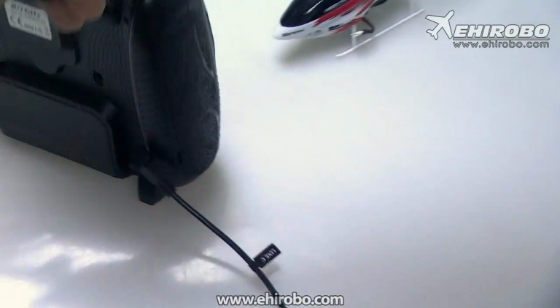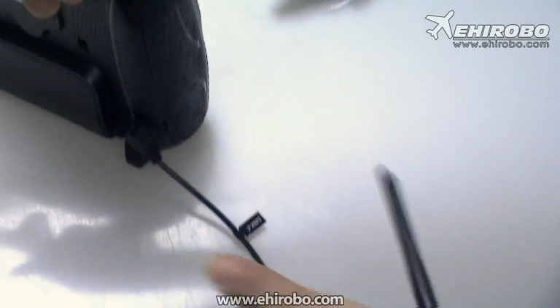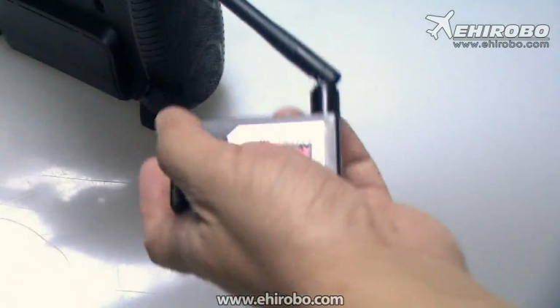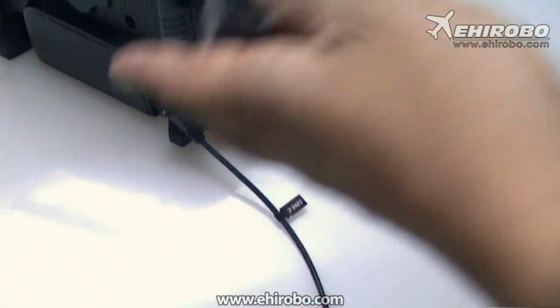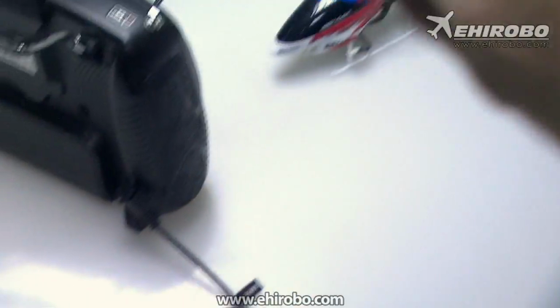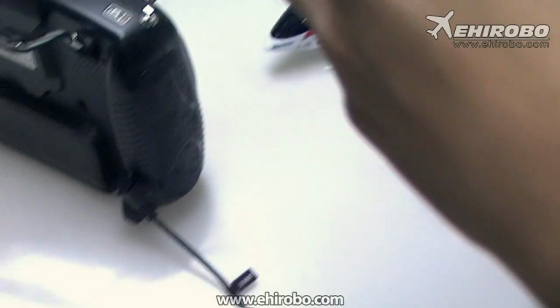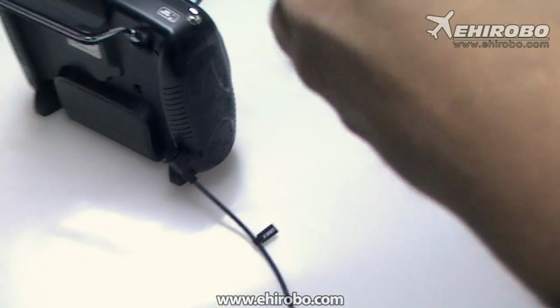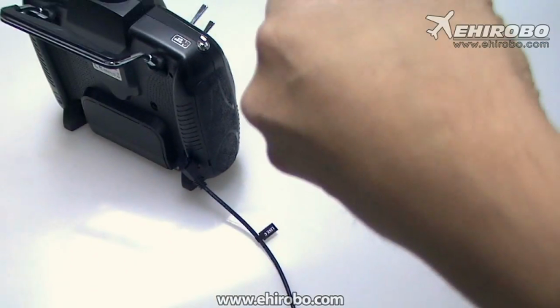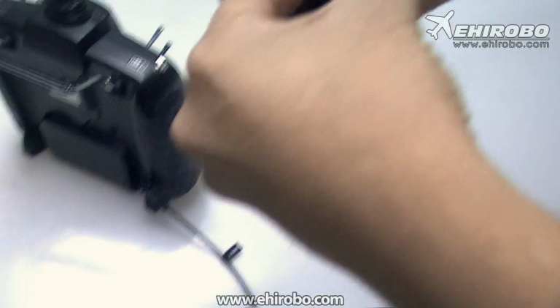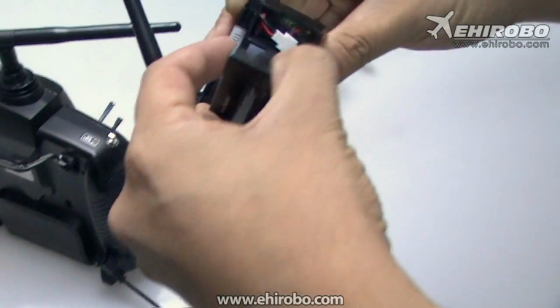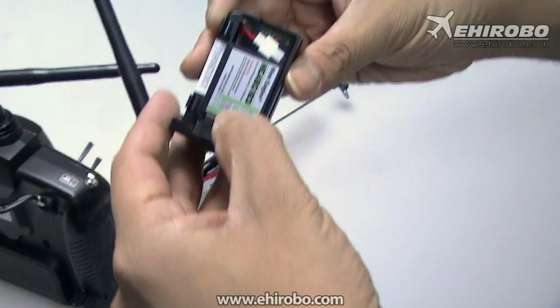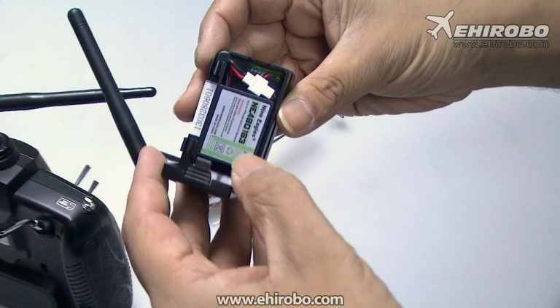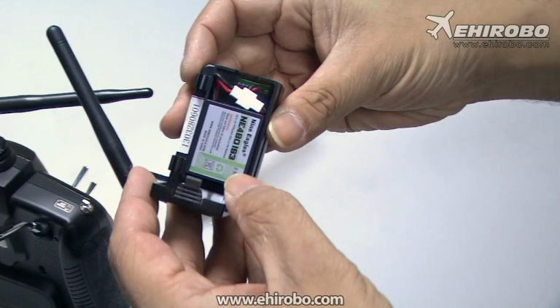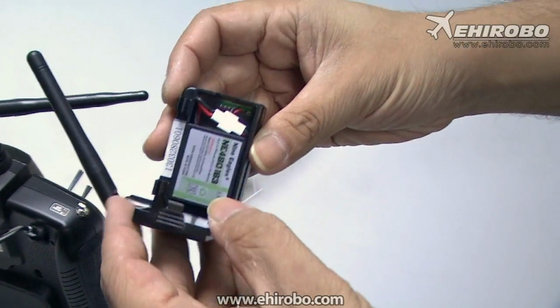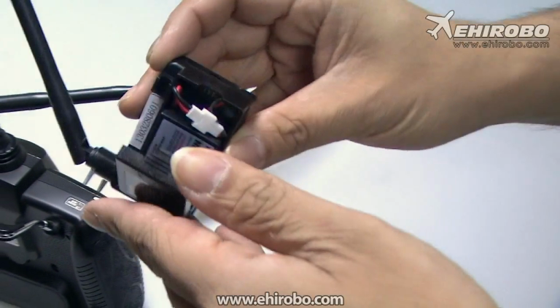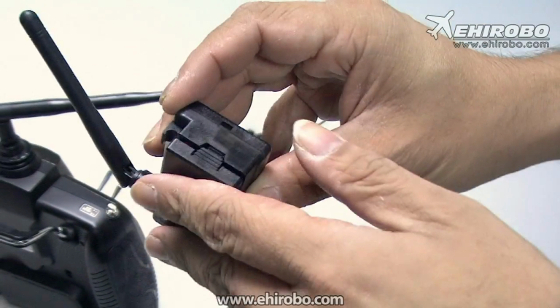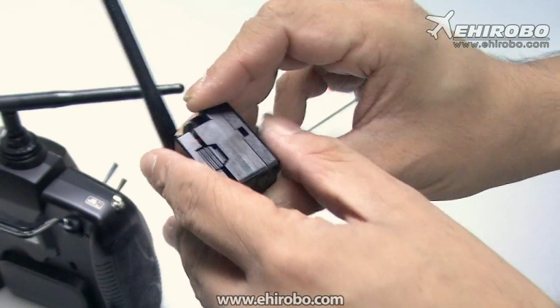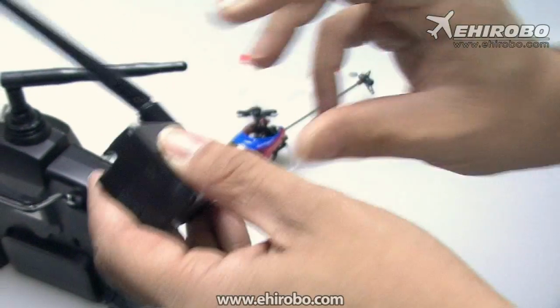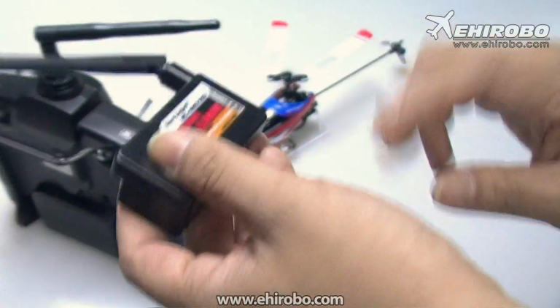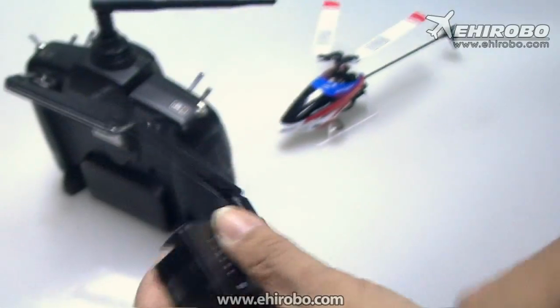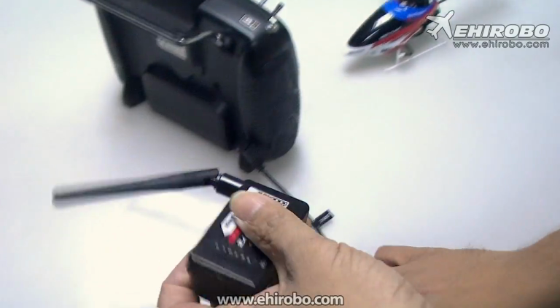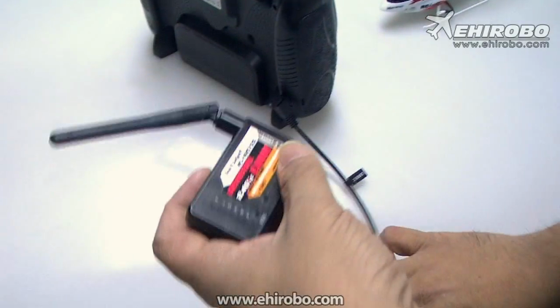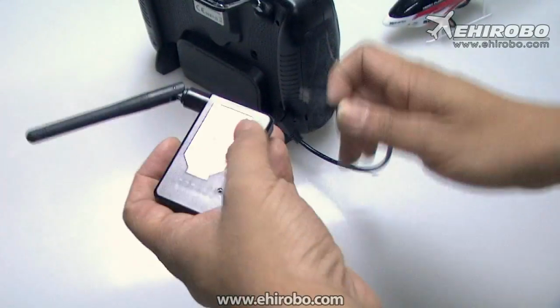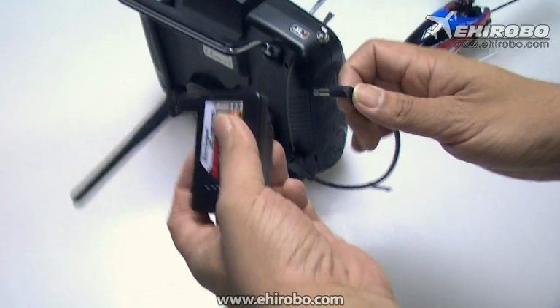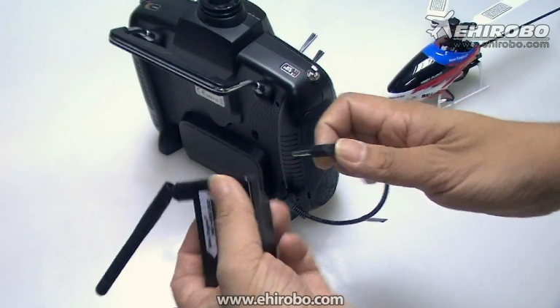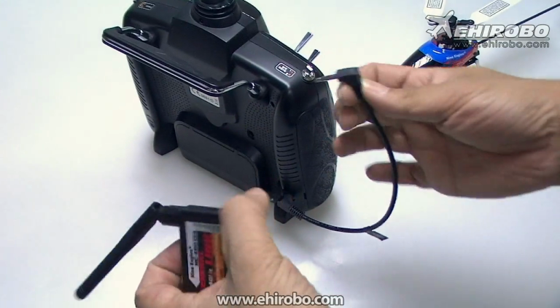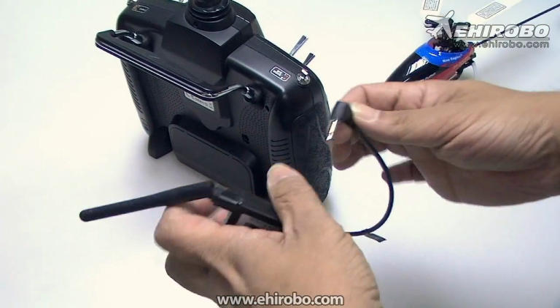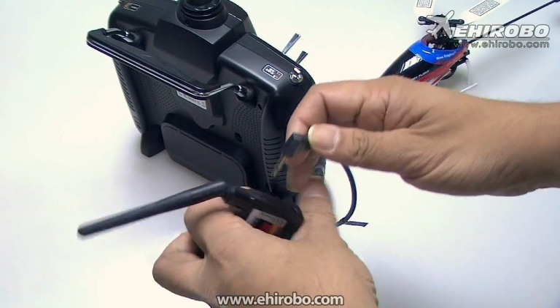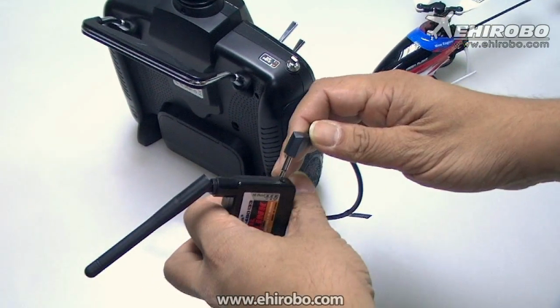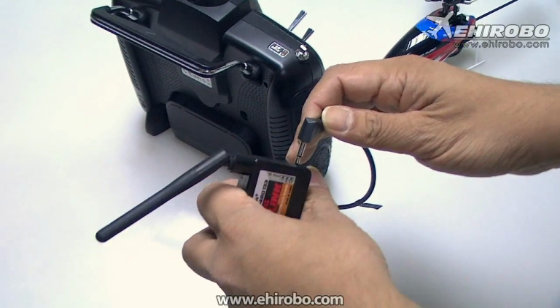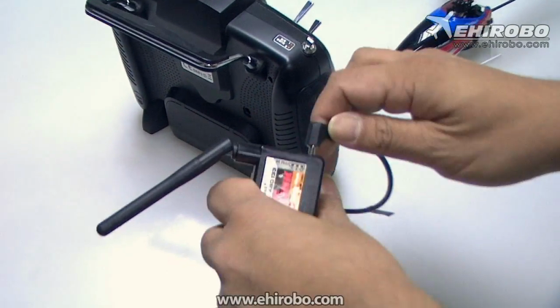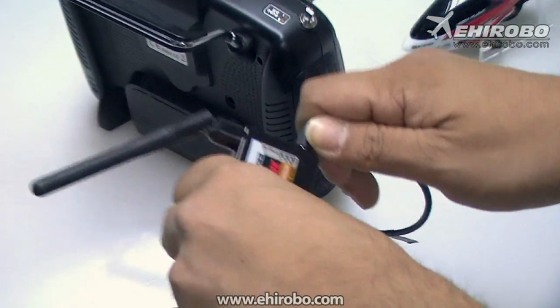Make sure you charge the battery inside first, because there's a little one-cell battery inside that you need to charge. After you charge it, connect everything and then connect the cable to your module.